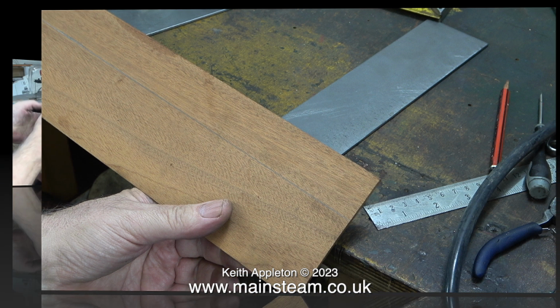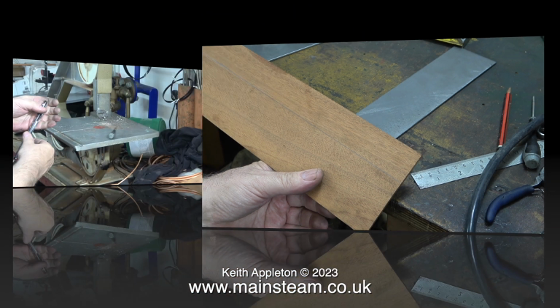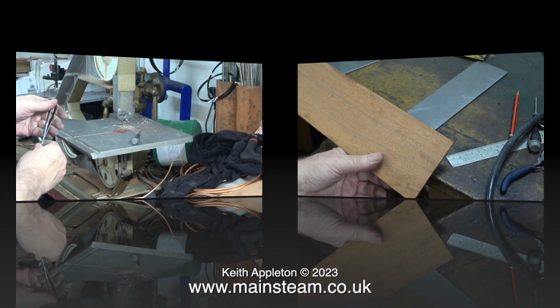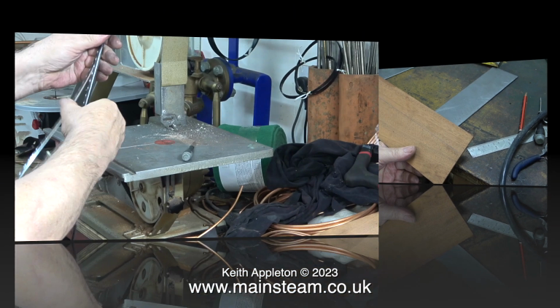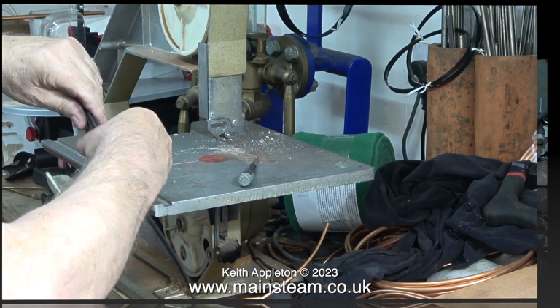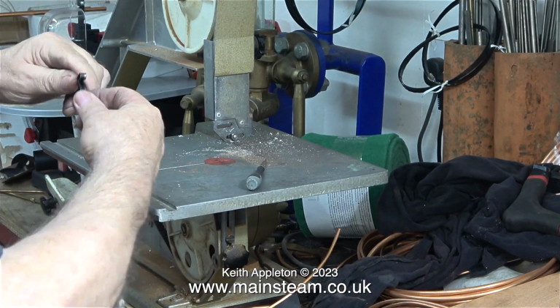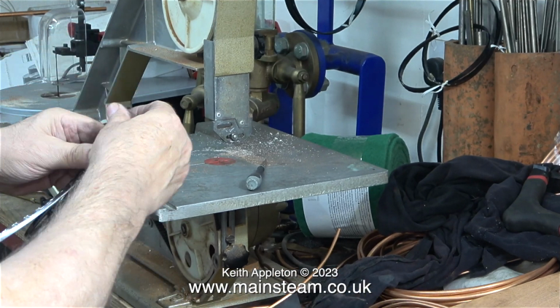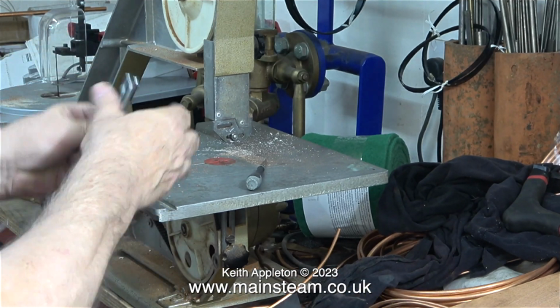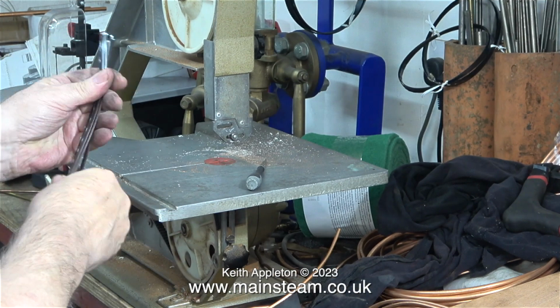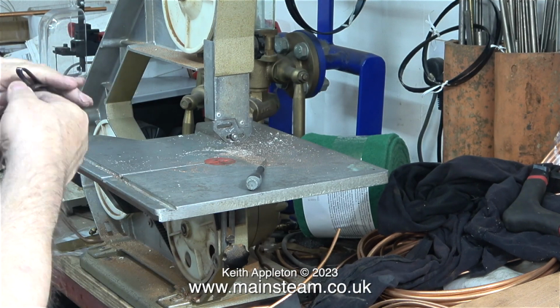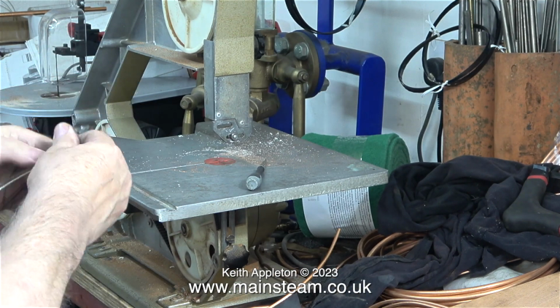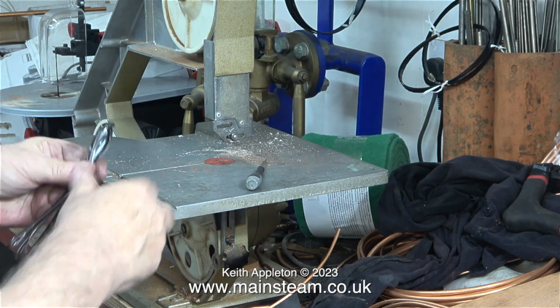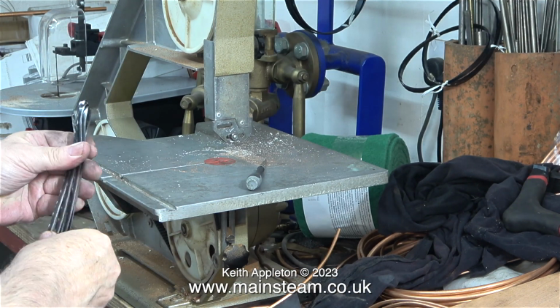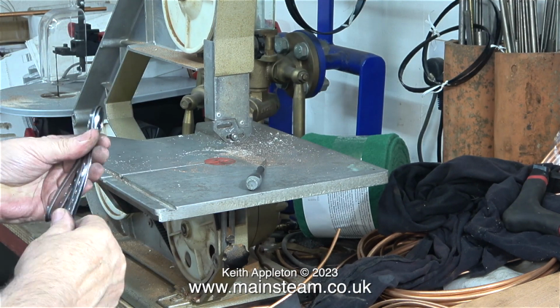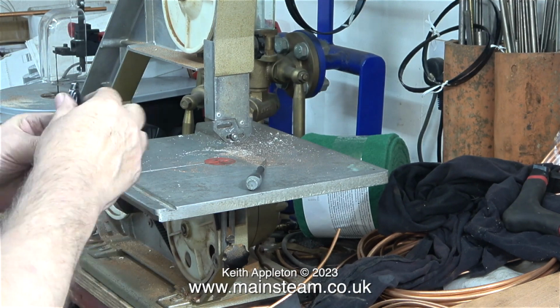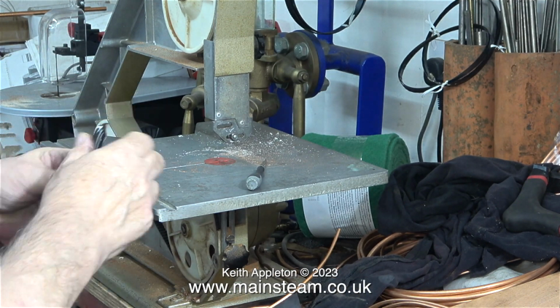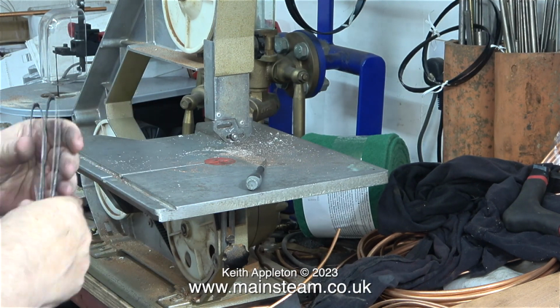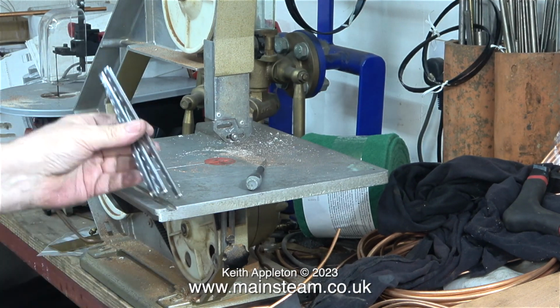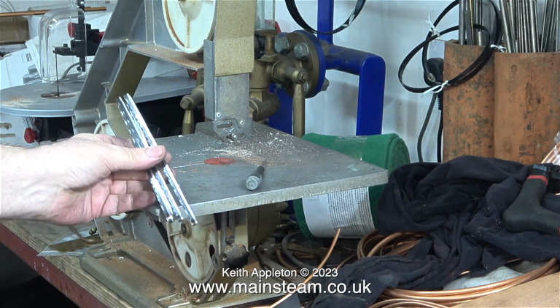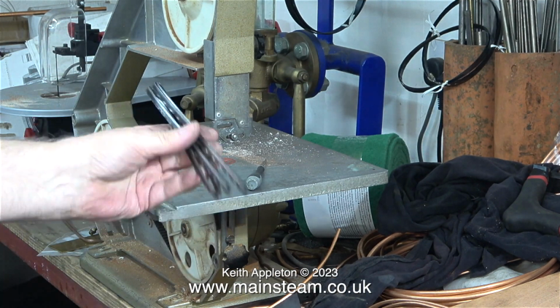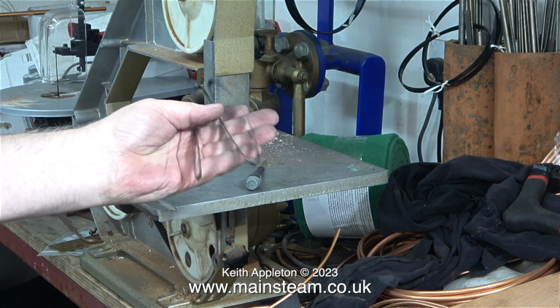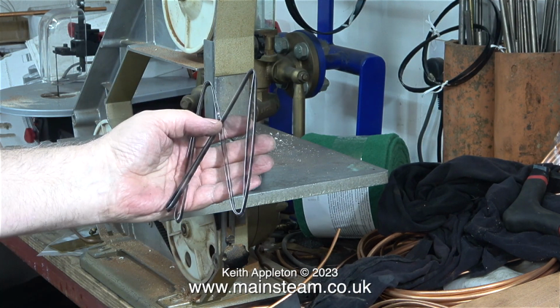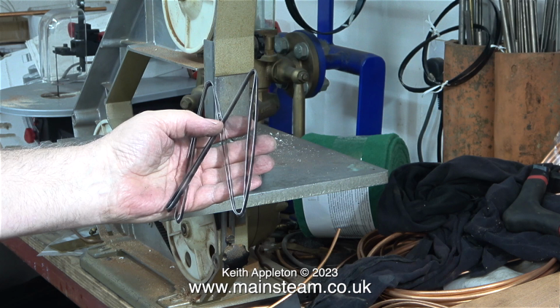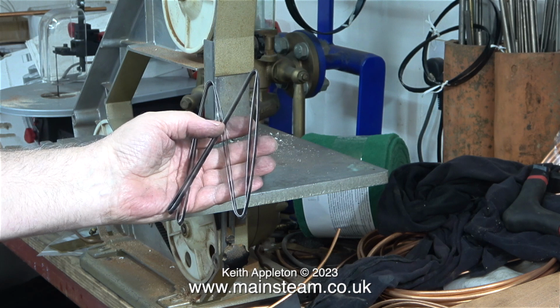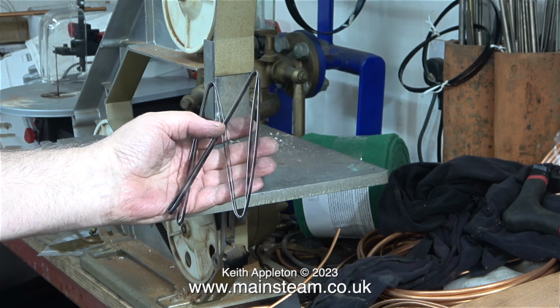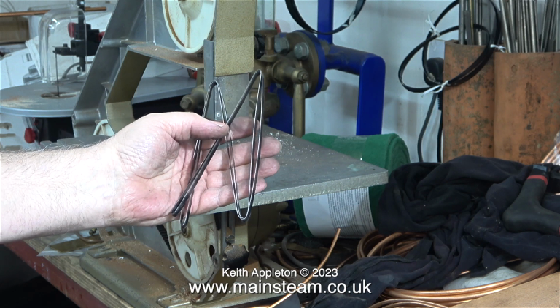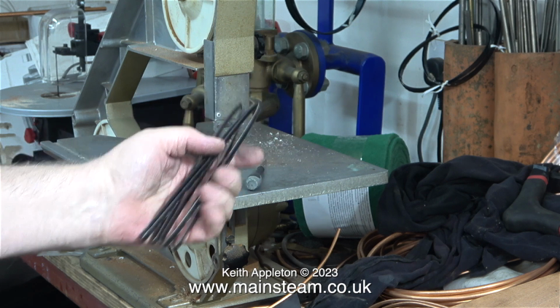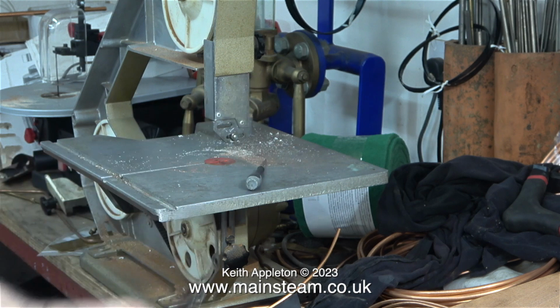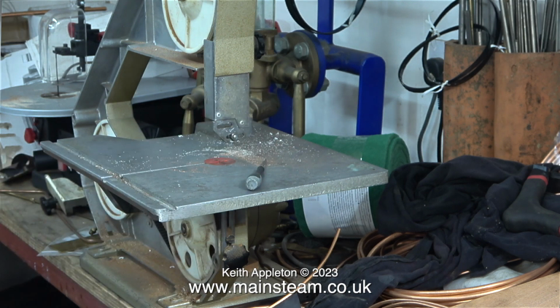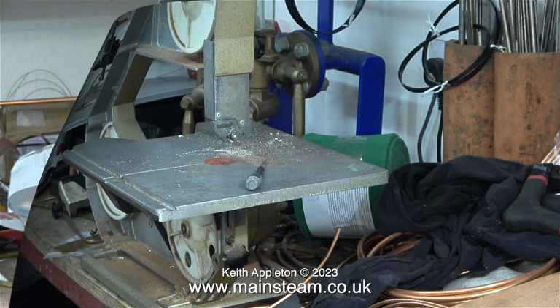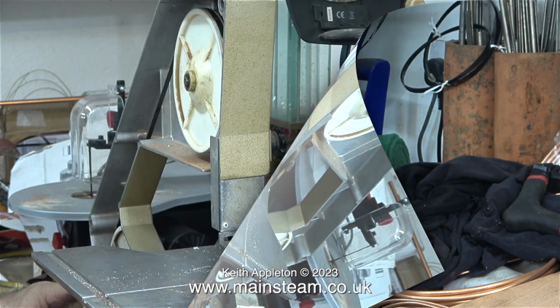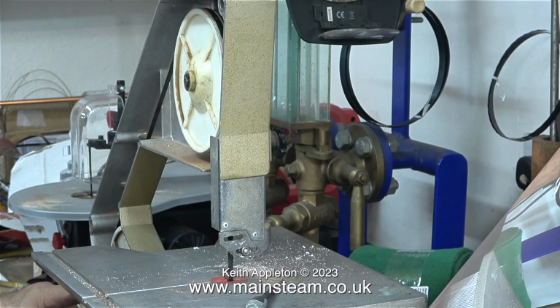What I need to do next is change my bandsaw blade. I'm folding up the old blade because I prefer to do it this way — then I know that it's not going to be dangerous.